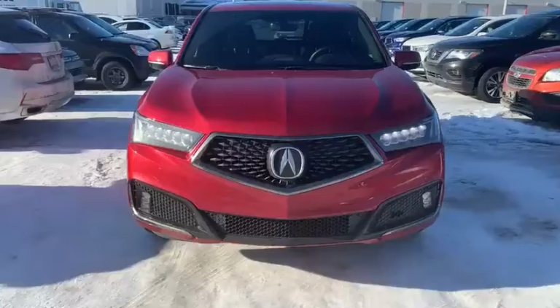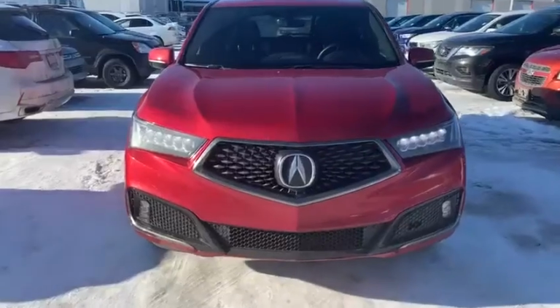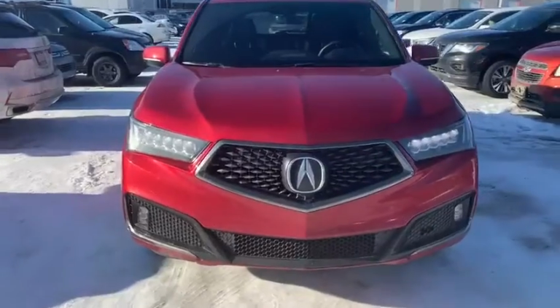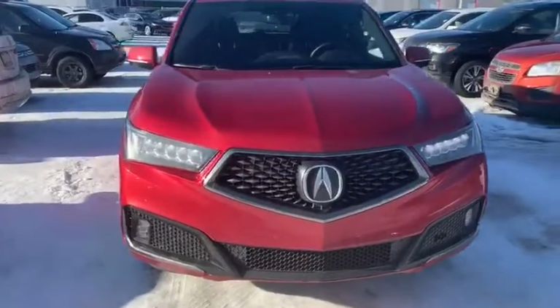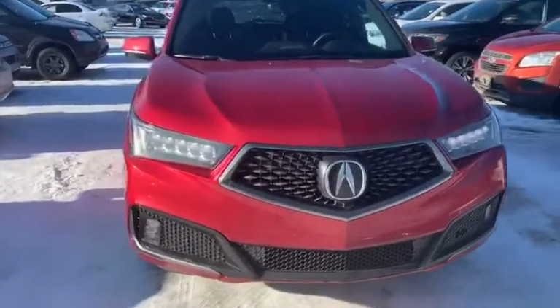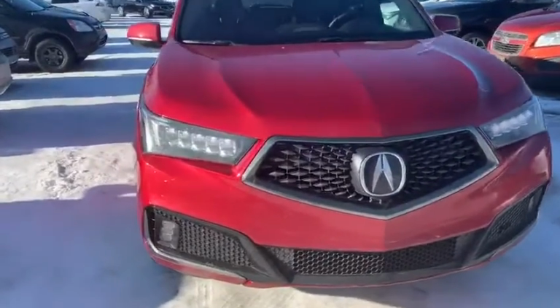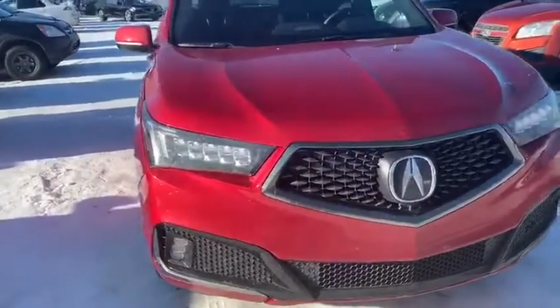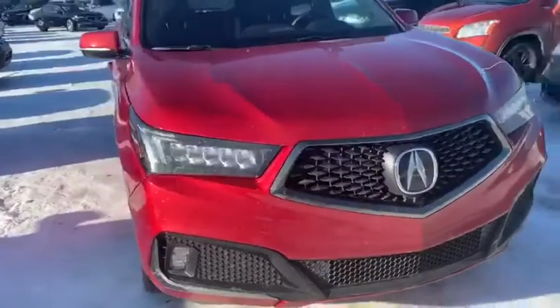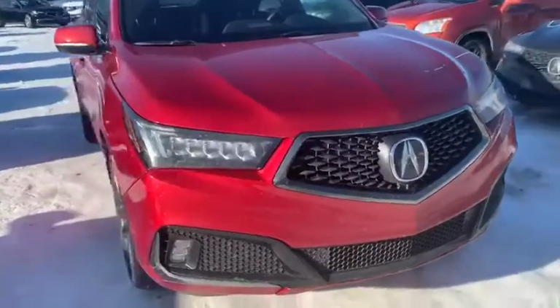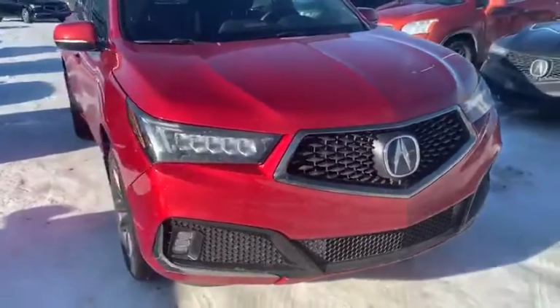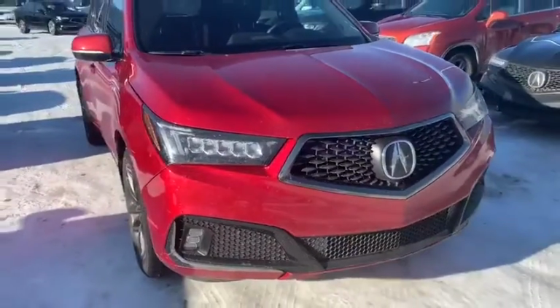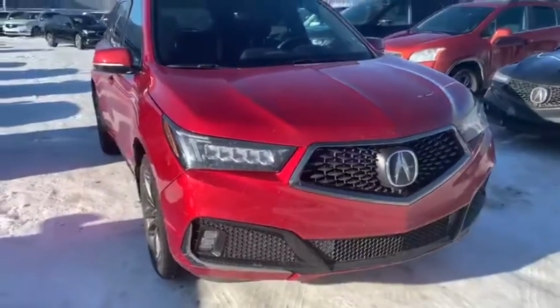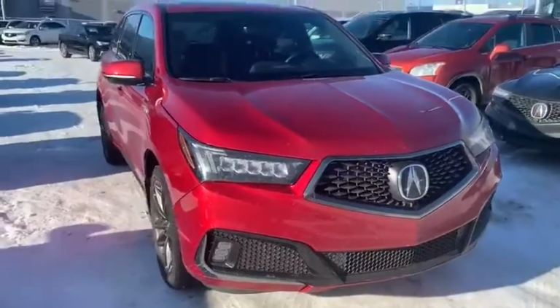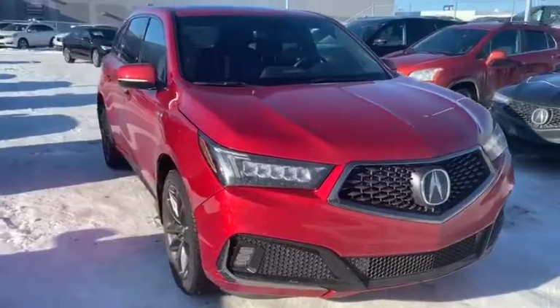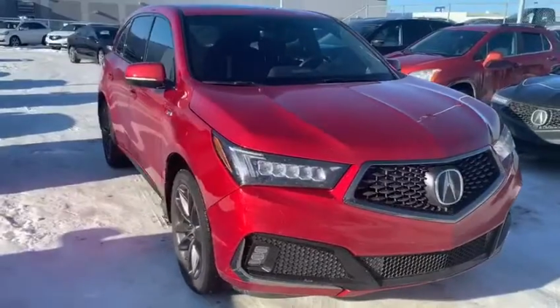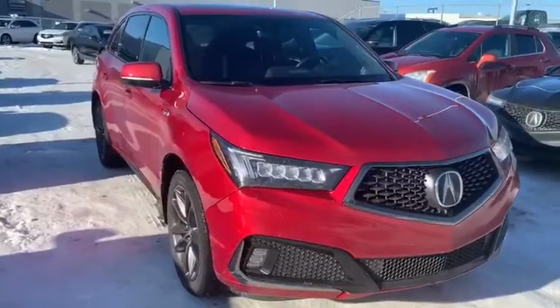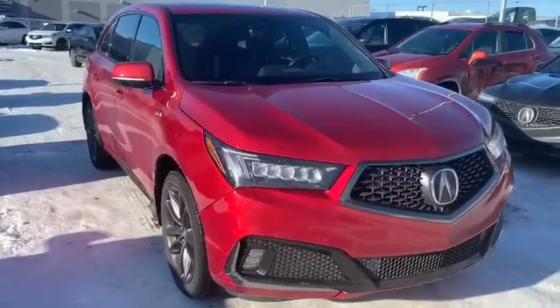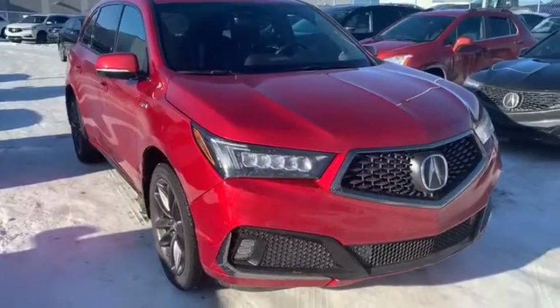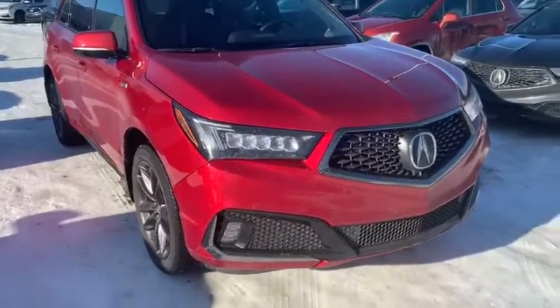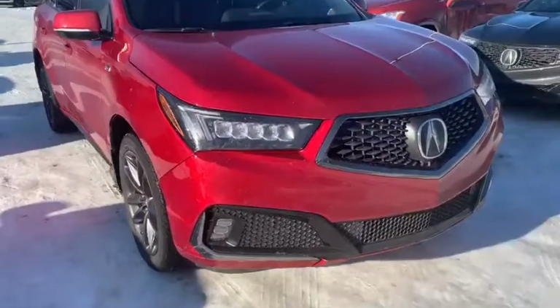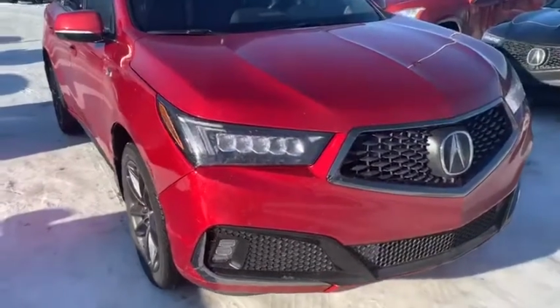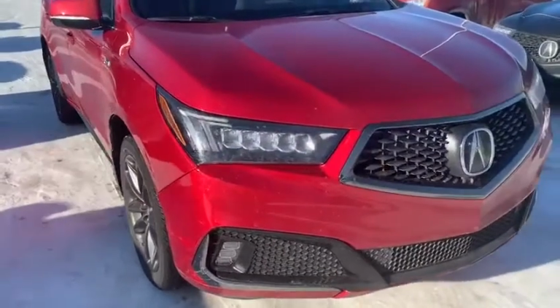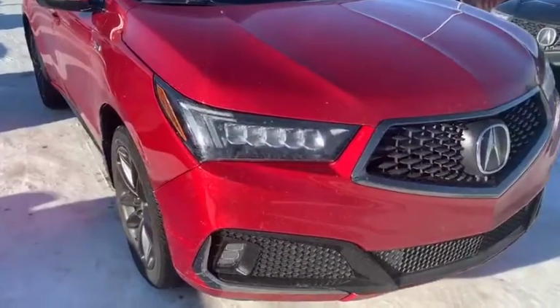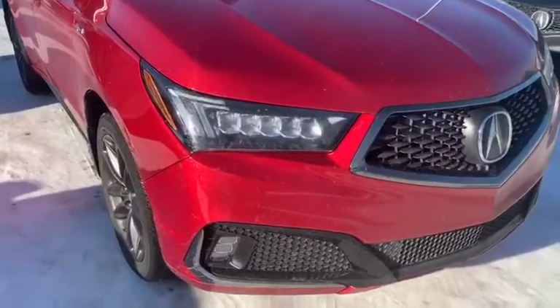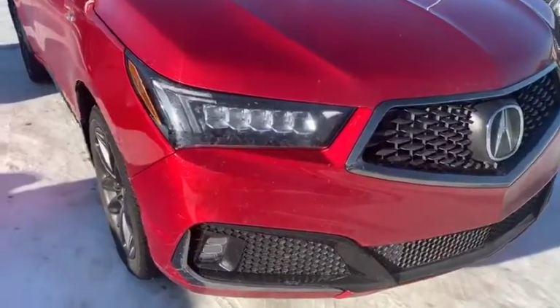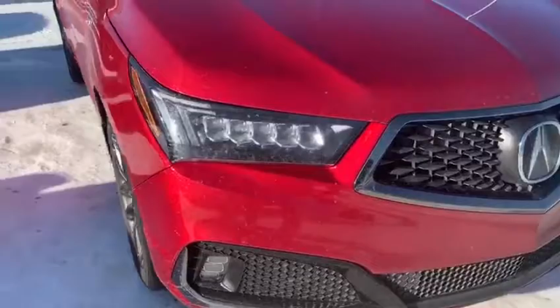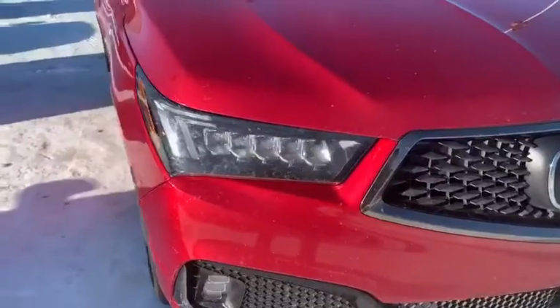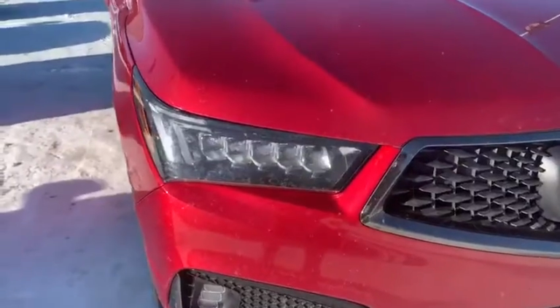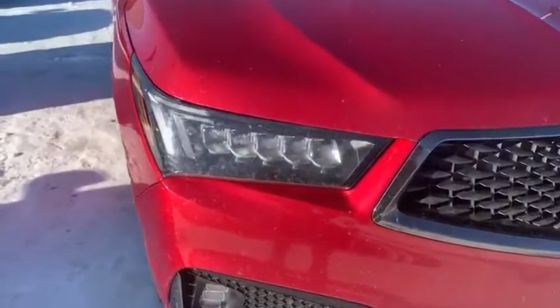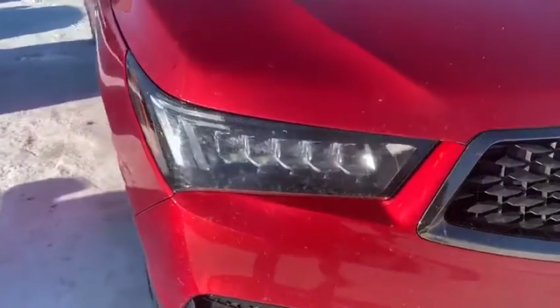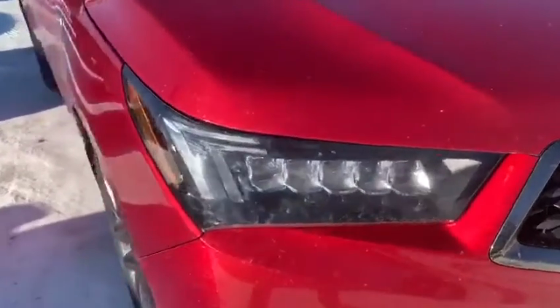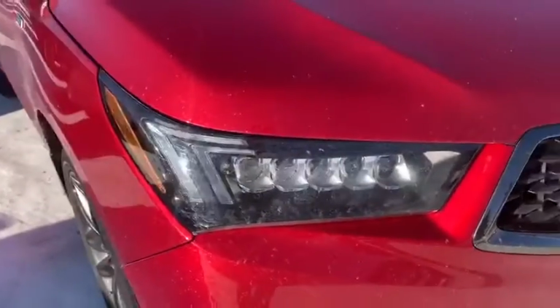Hey Ali, it's Jordan here with Selfview Acura. Here's the red MDX A-Spec demo that you guys were interested in. I'm just going to pull it out here and go through it to make sure you guys know what you're looking at and know what you're potentially buying.